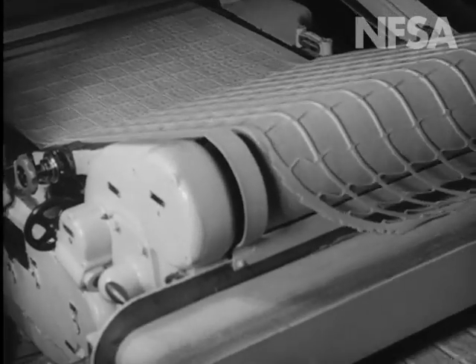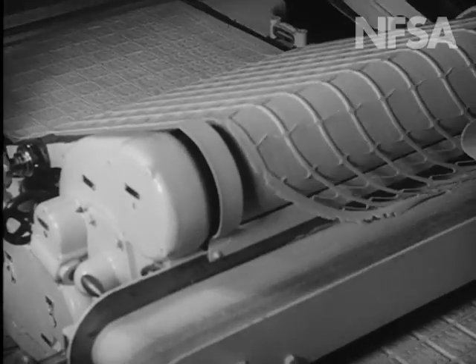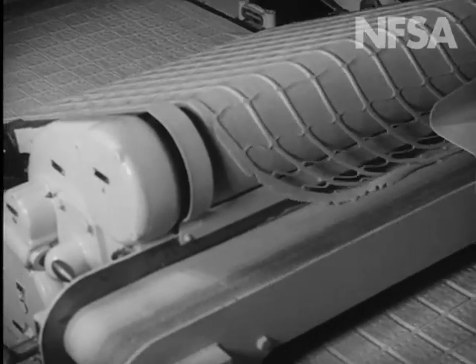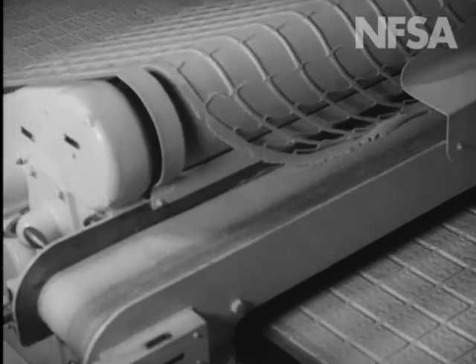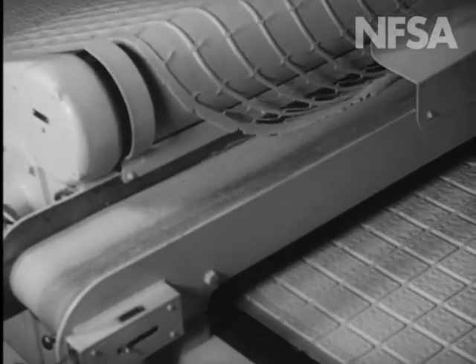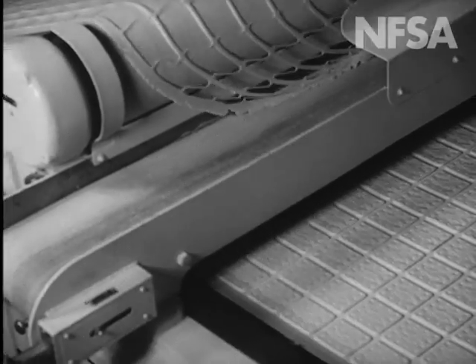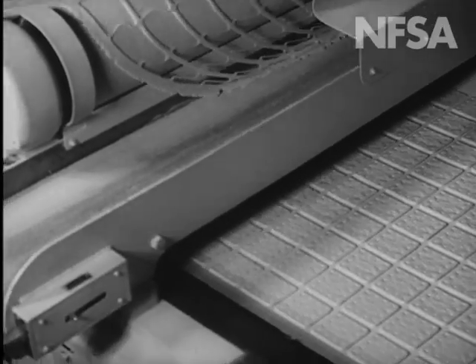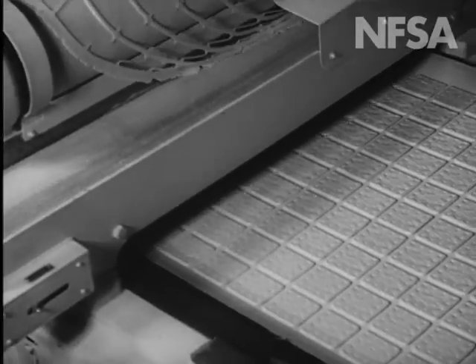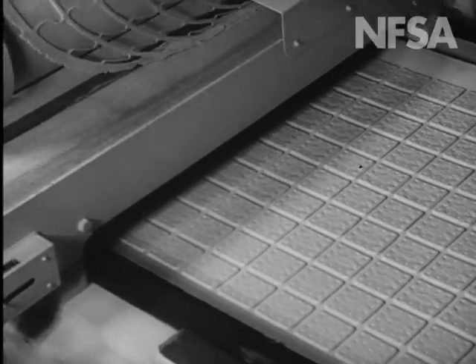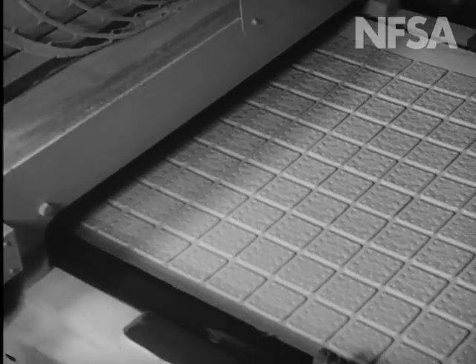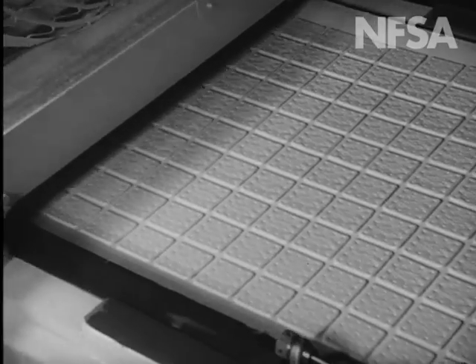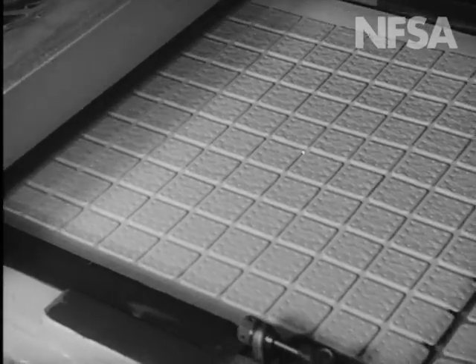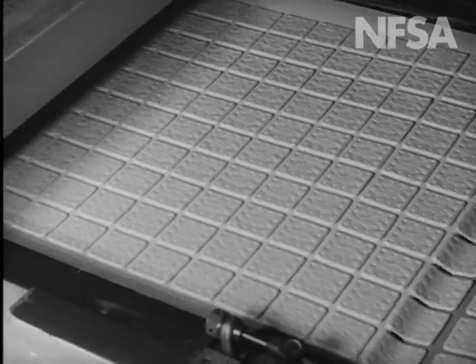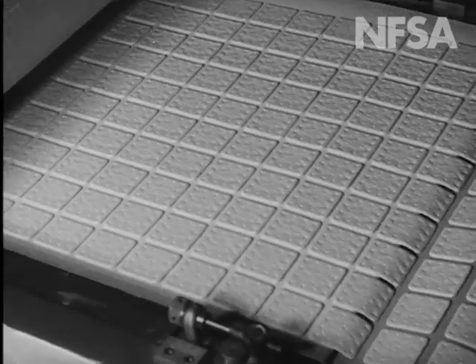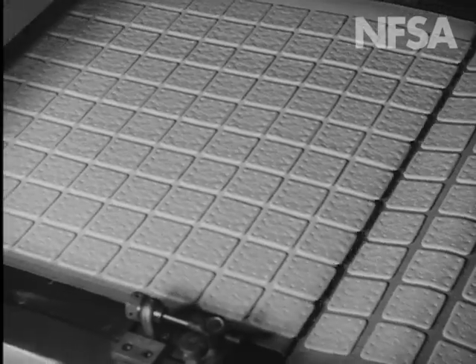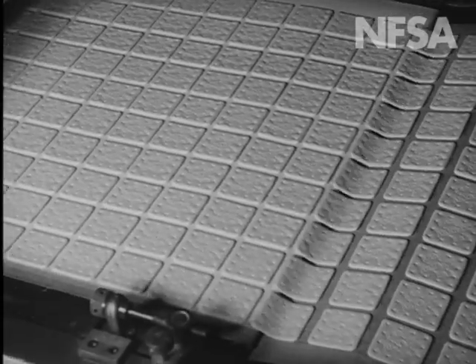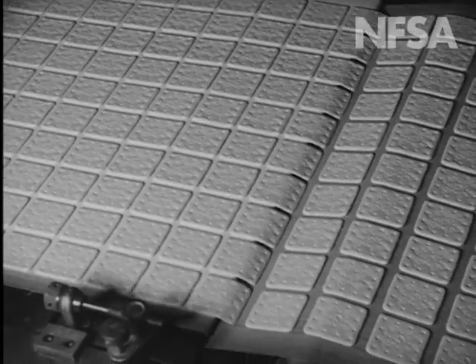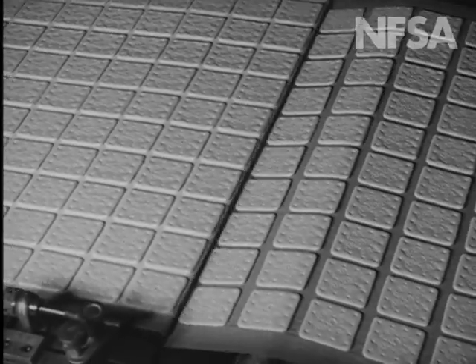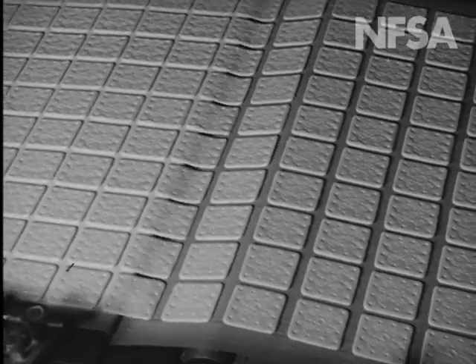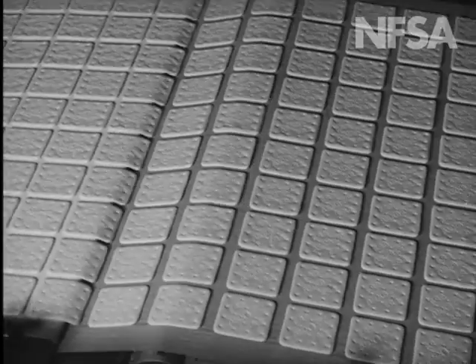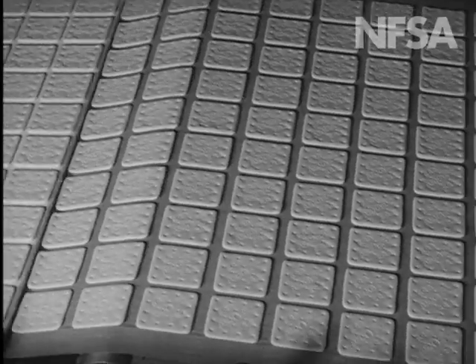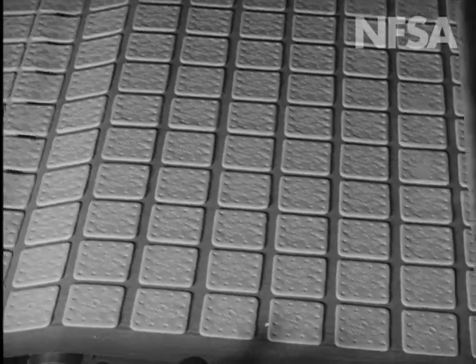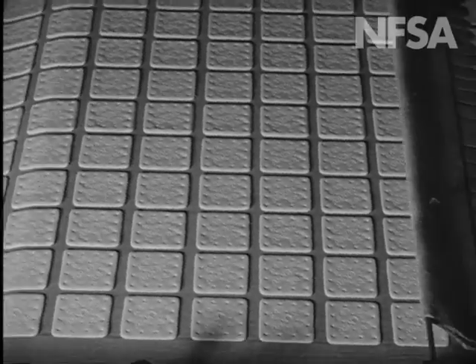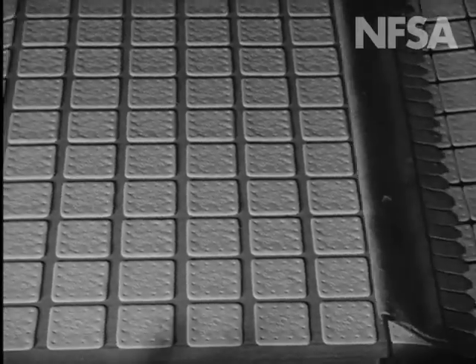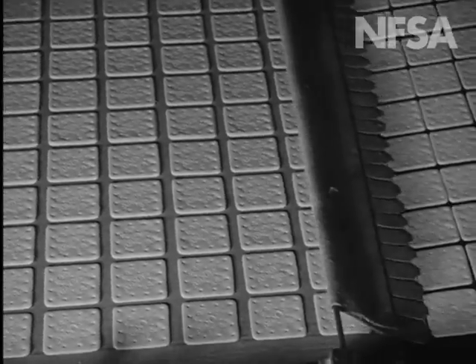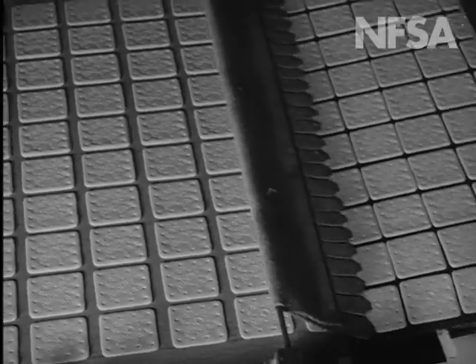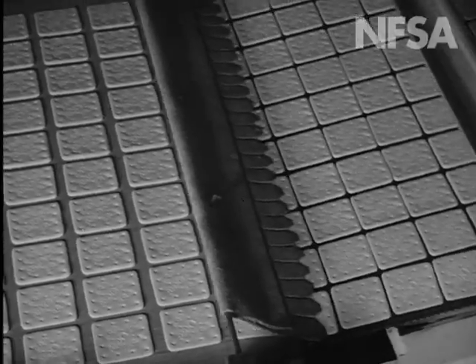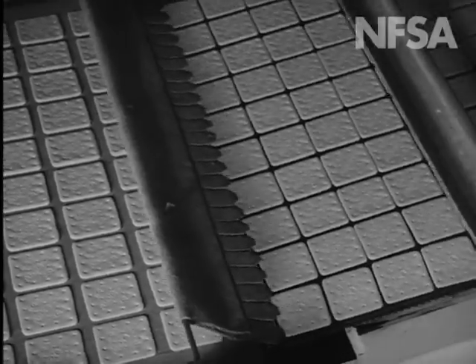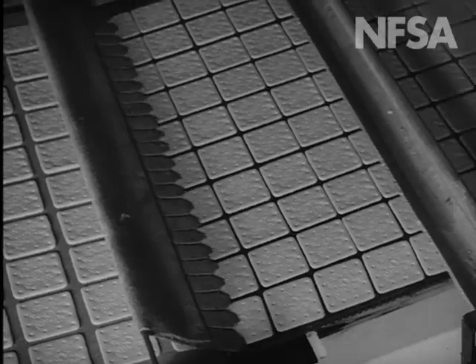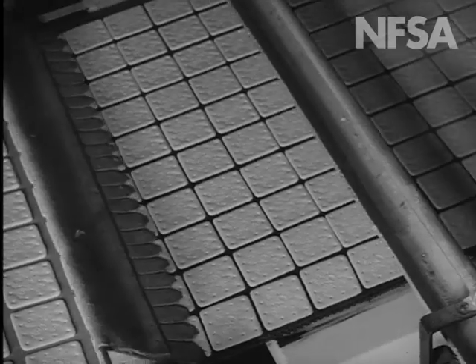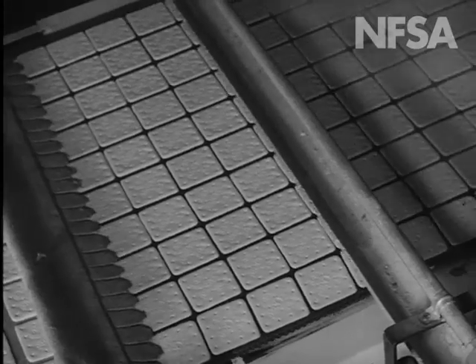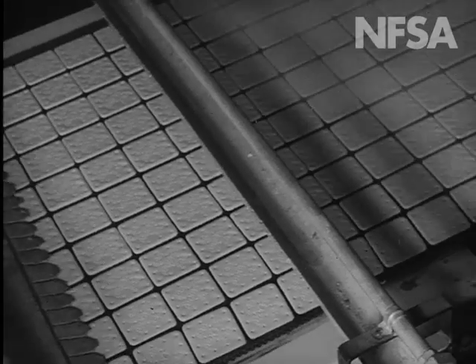There's no waste as the excess trimmings are taken off and used again. Before the crackers enter the oven, which is two hundred and forty feet in length, they are separated mechanically.